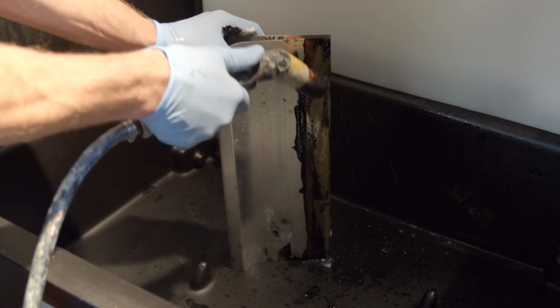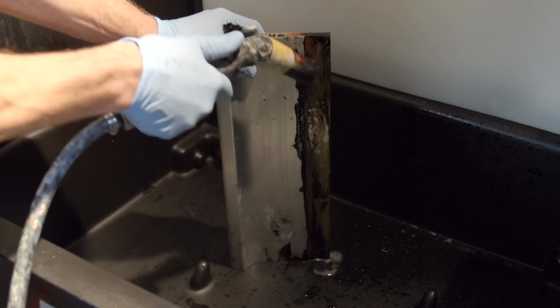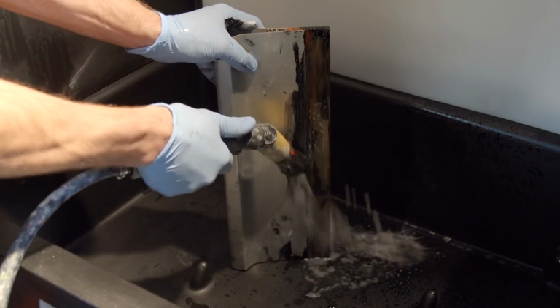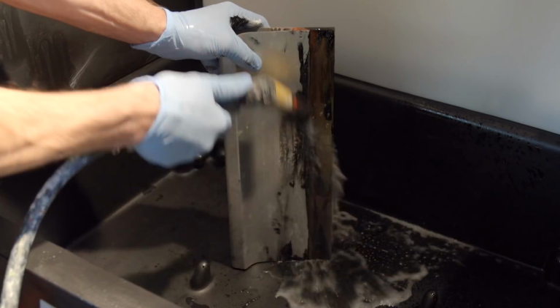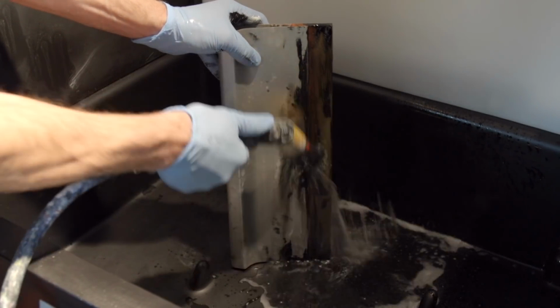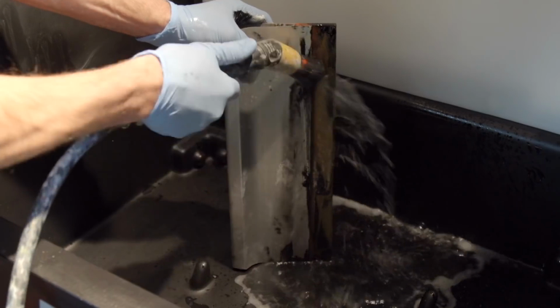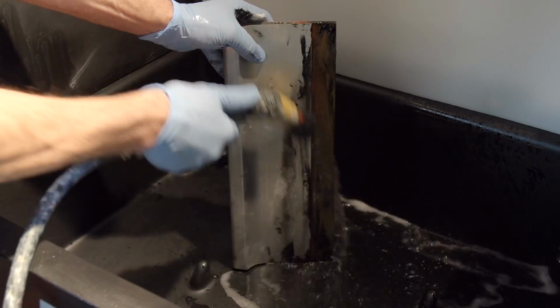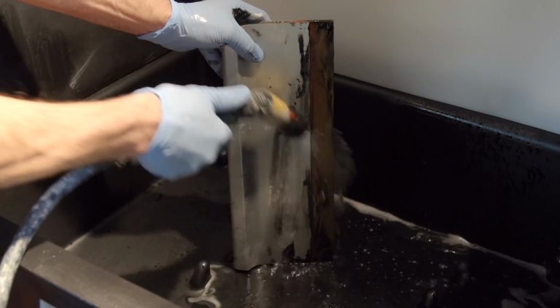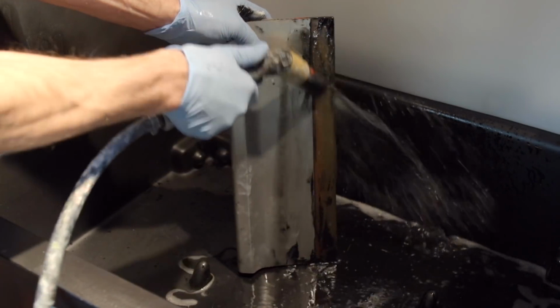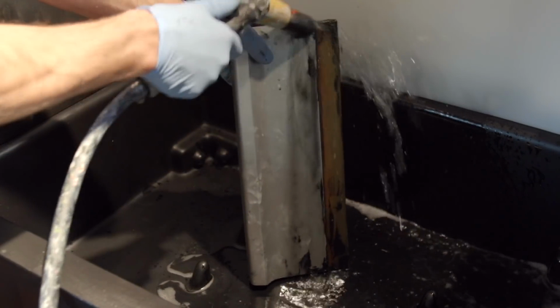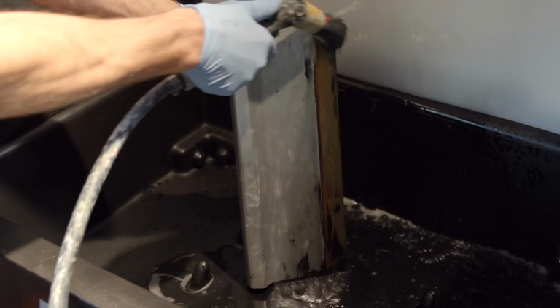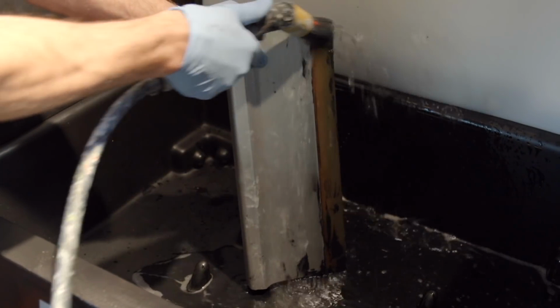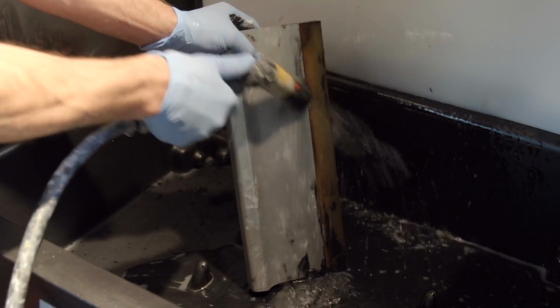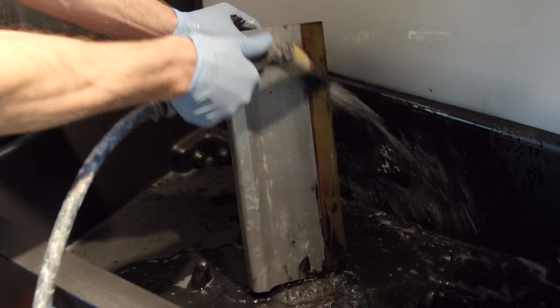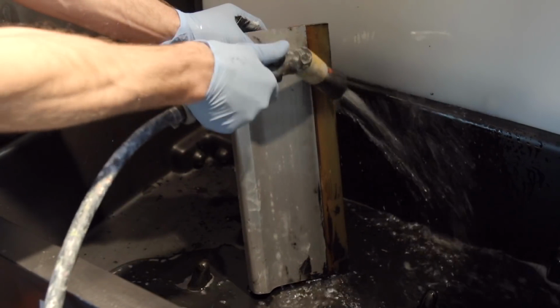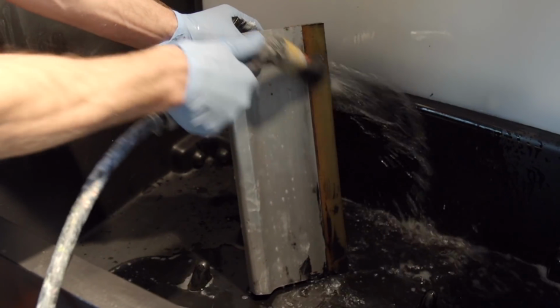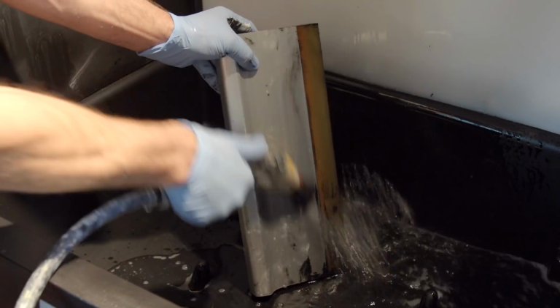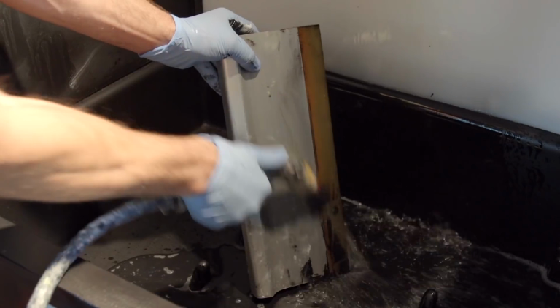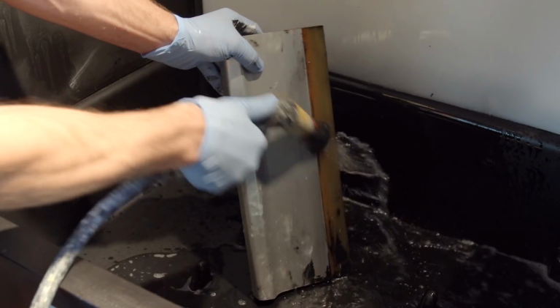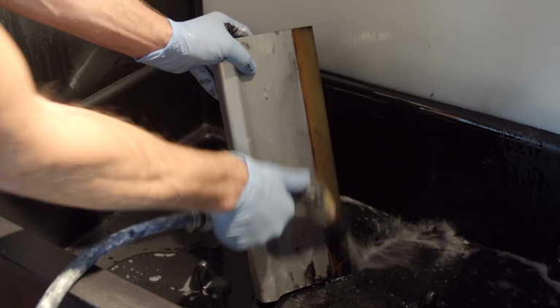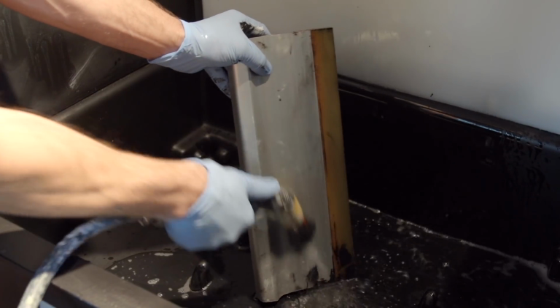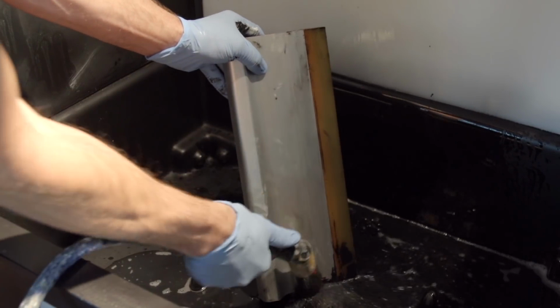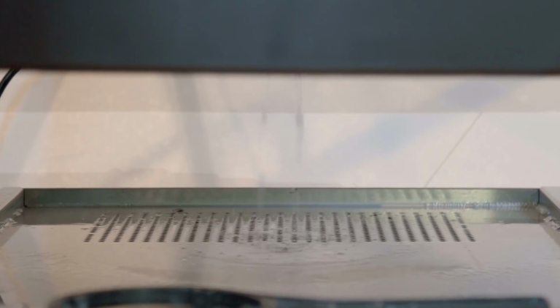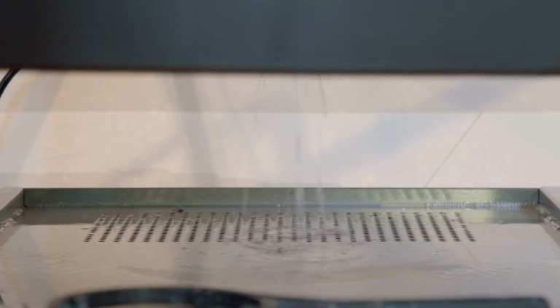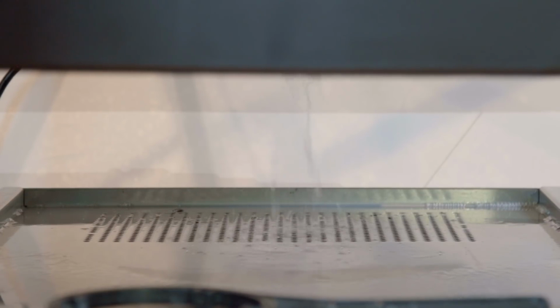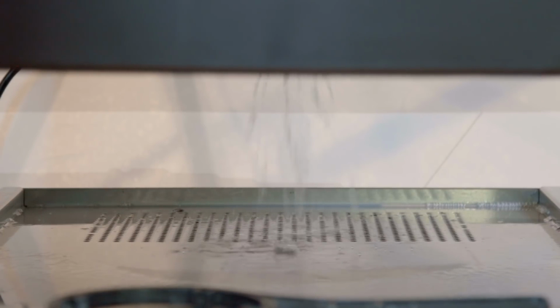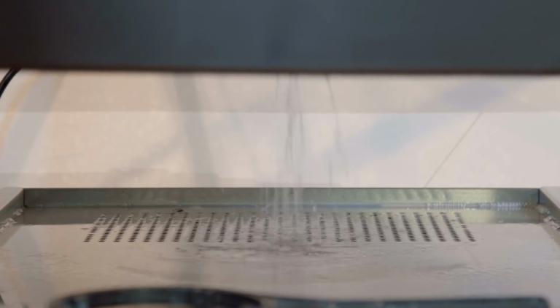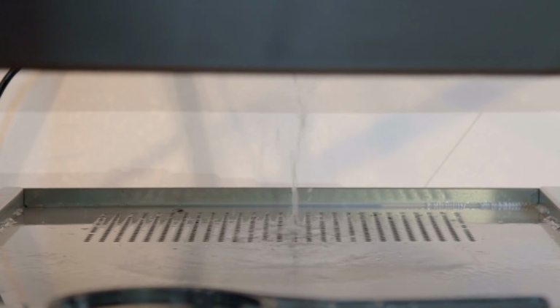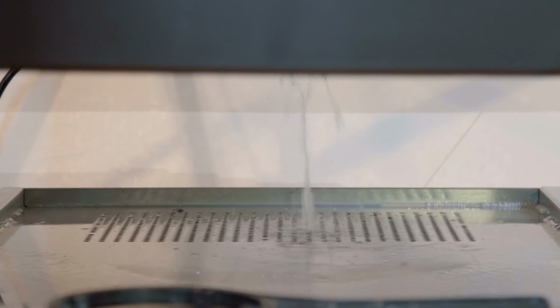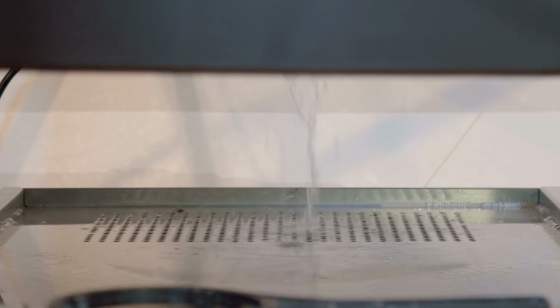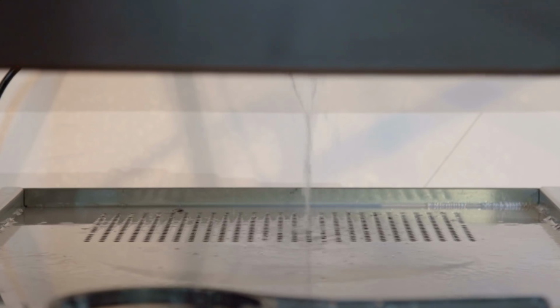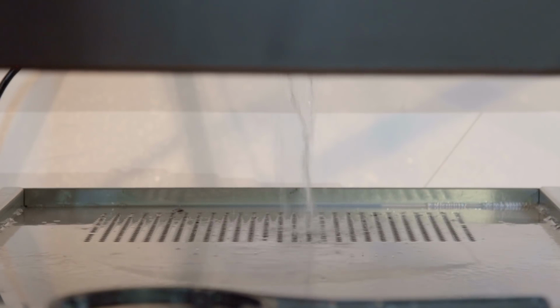The brush is then used to scrub away a squeegee, knife, or screen with press wash, wiping away any plastisol ink residue. The item is then set aside to drain. The dirty solution falls back into the sink and into the recirculation storage unit for use again.